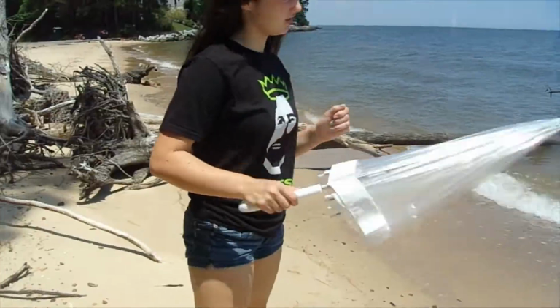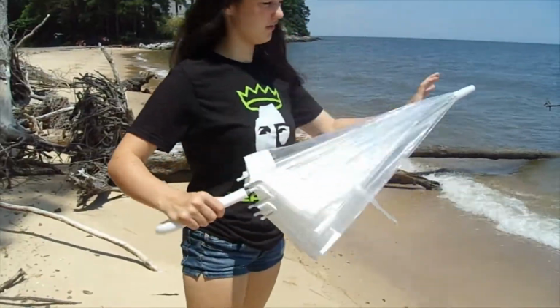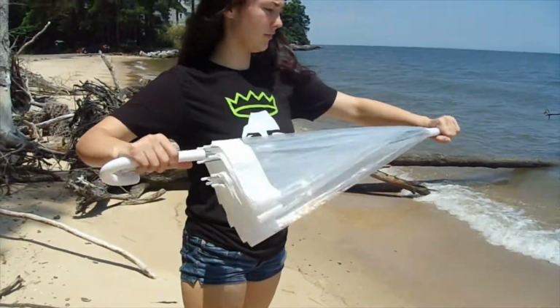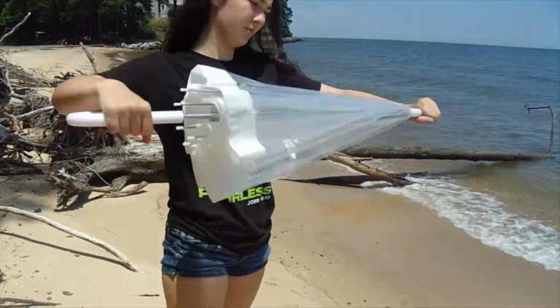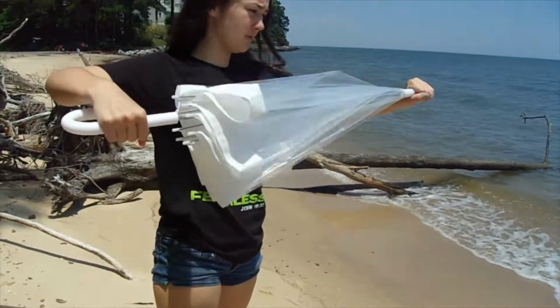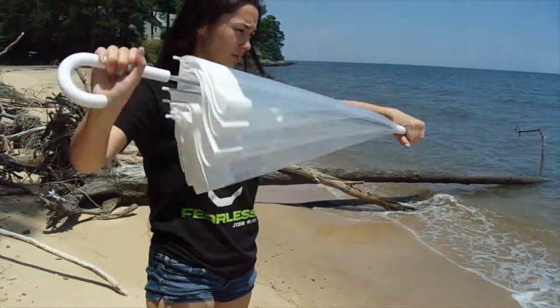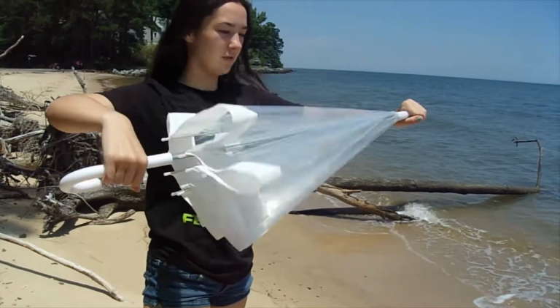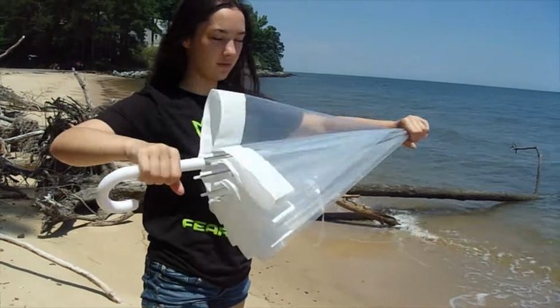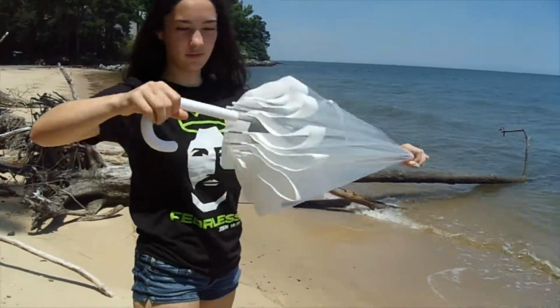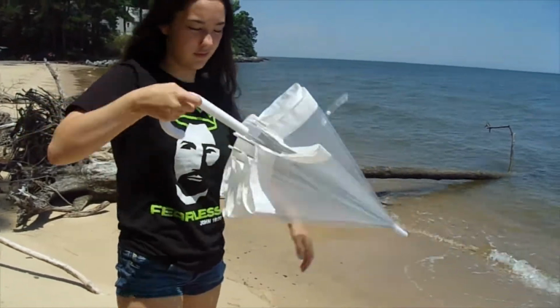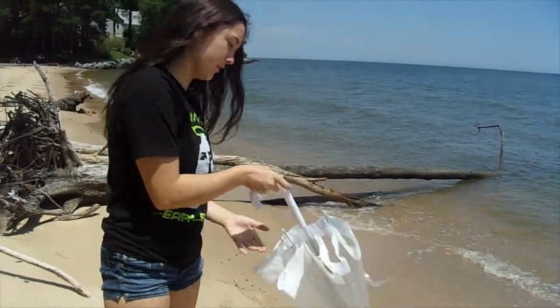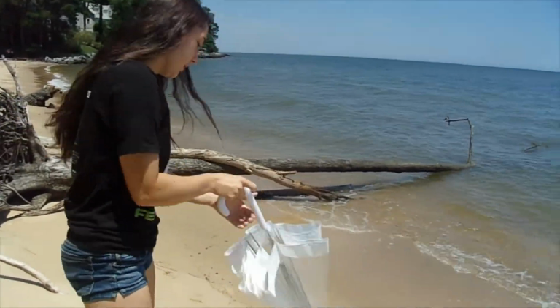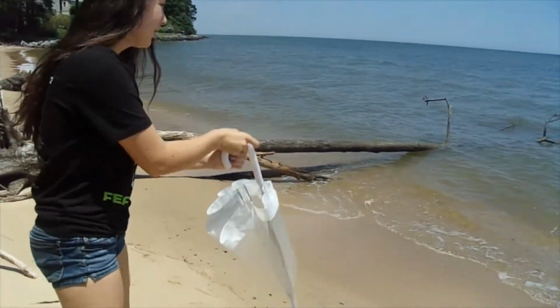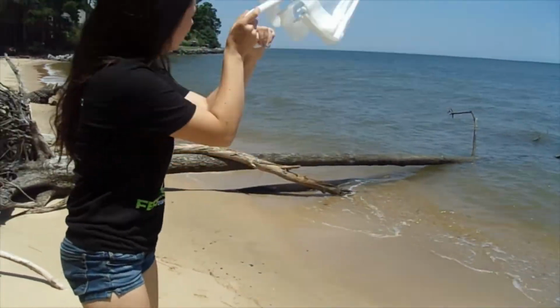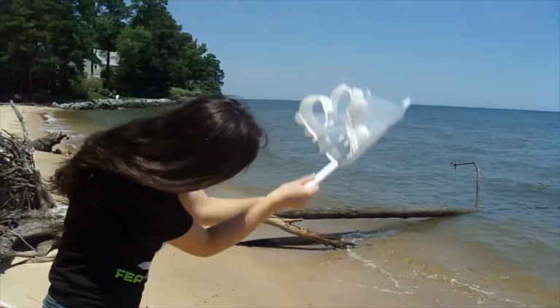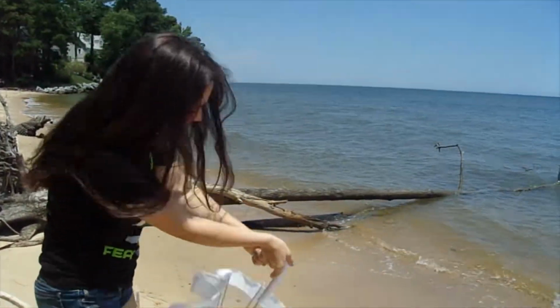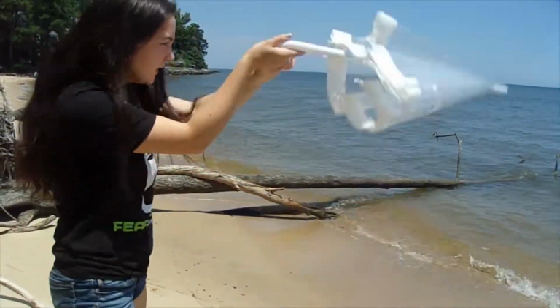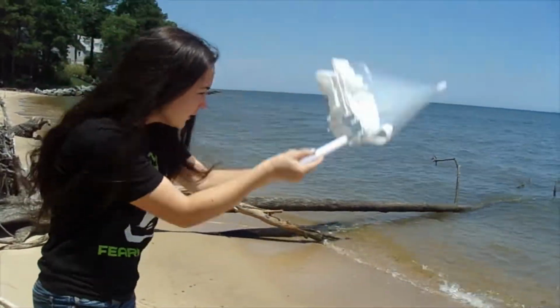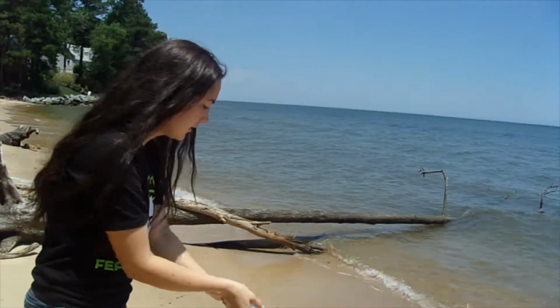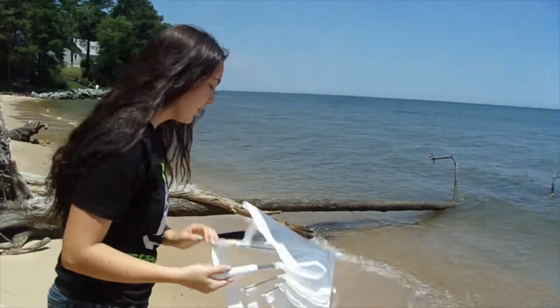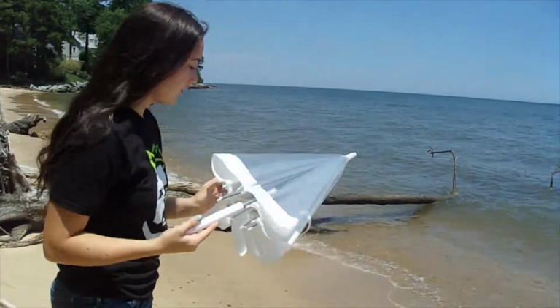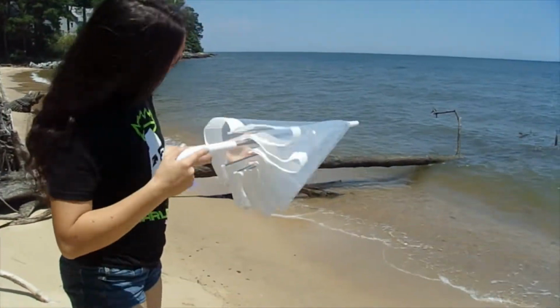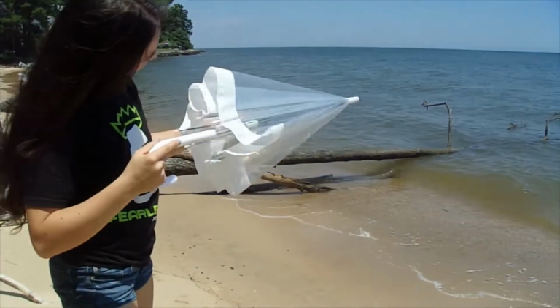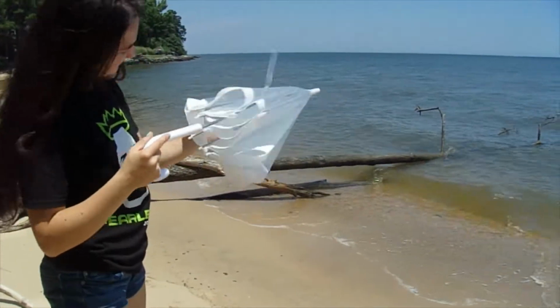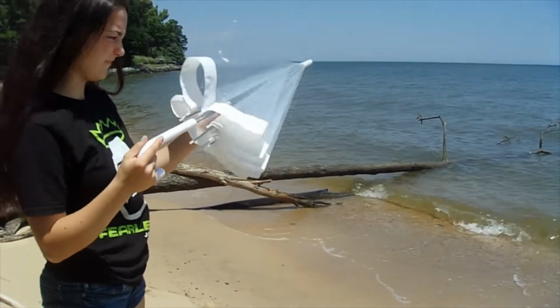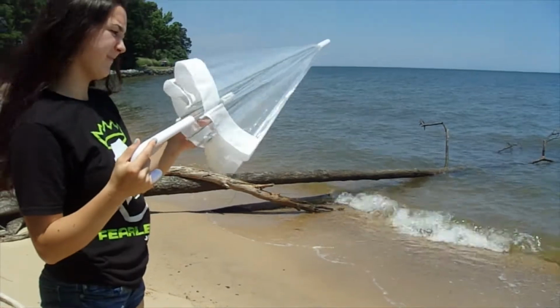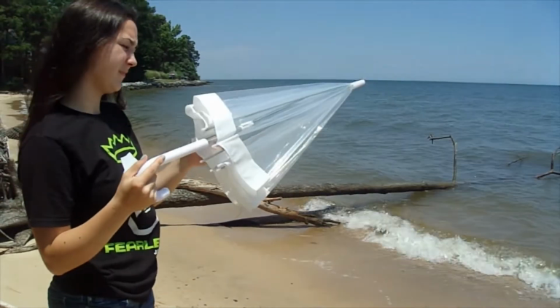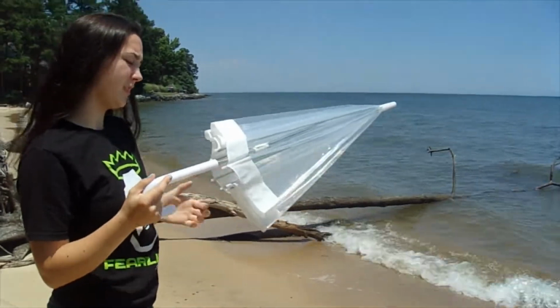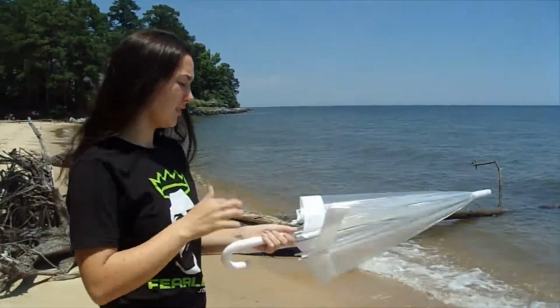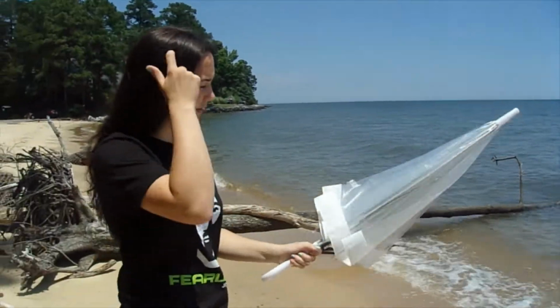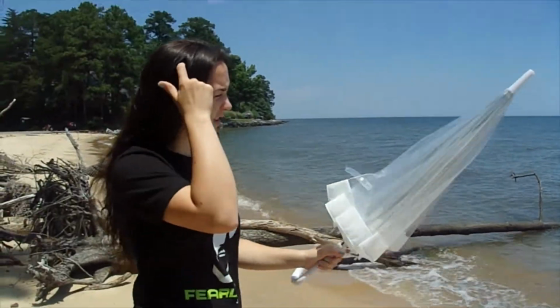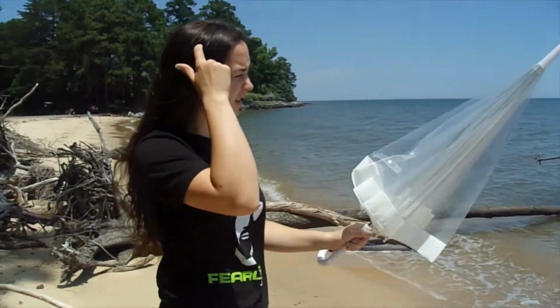Do you have trouble opening your umbrella? It's a little hard and tricky, isn't it? Today we are going to be teaching you how to. Not that way, Mary.